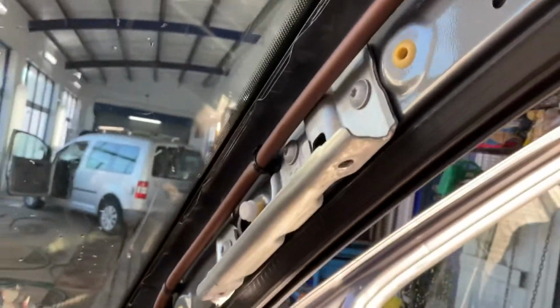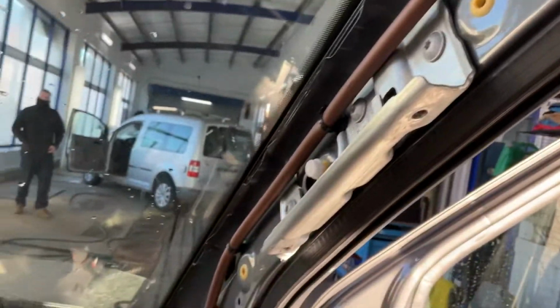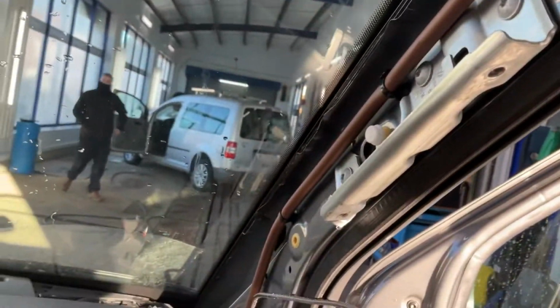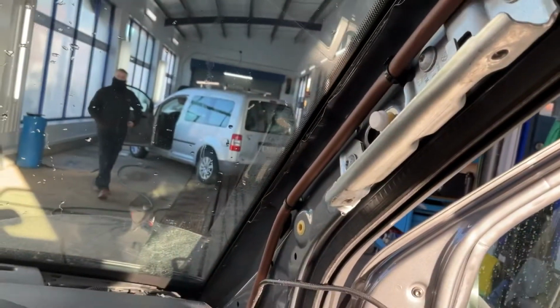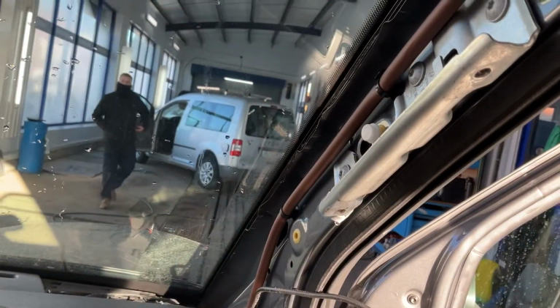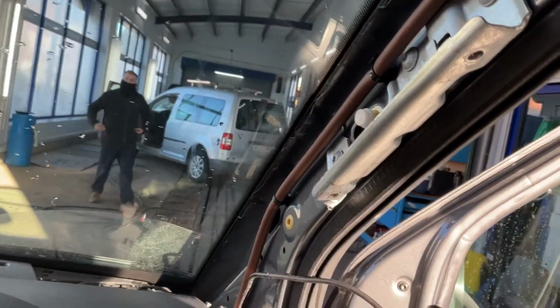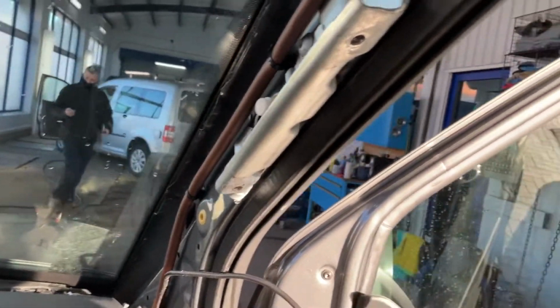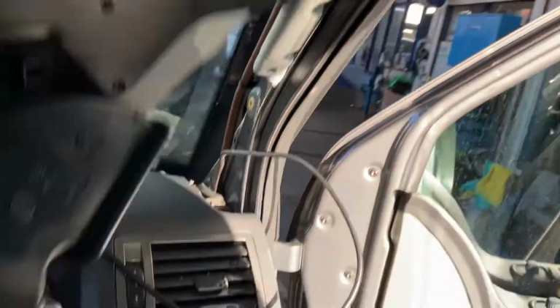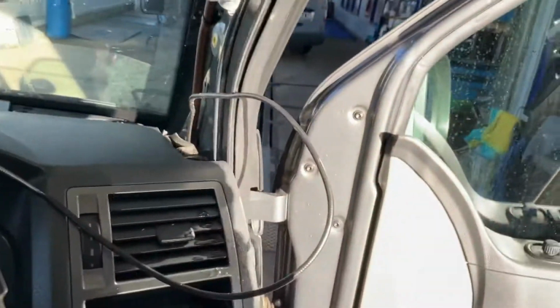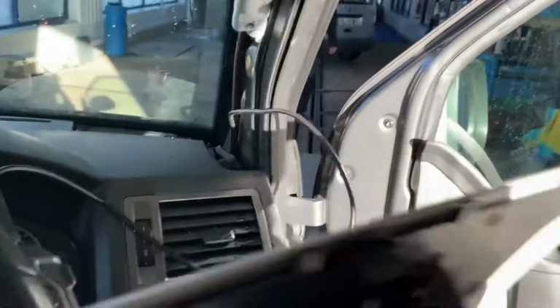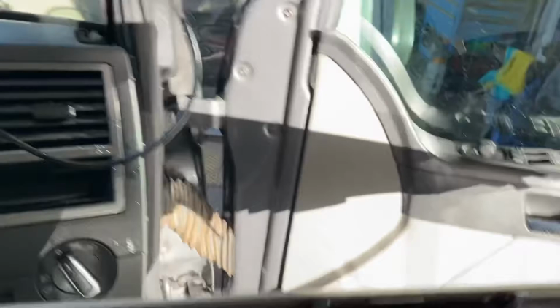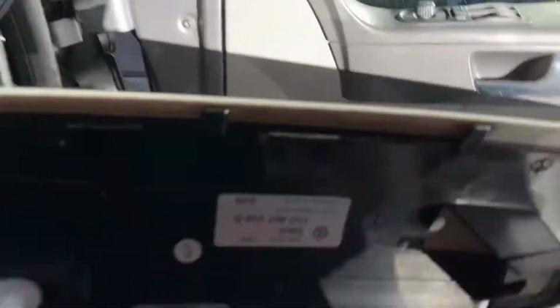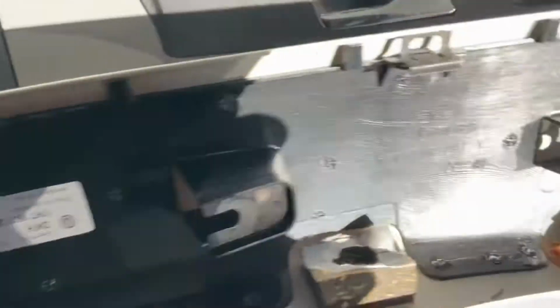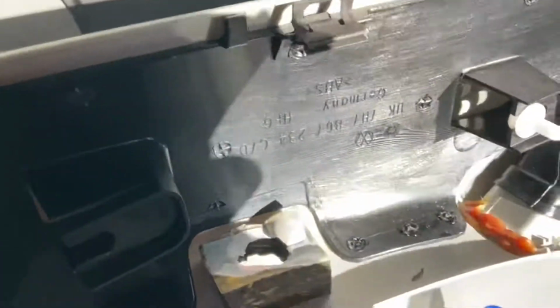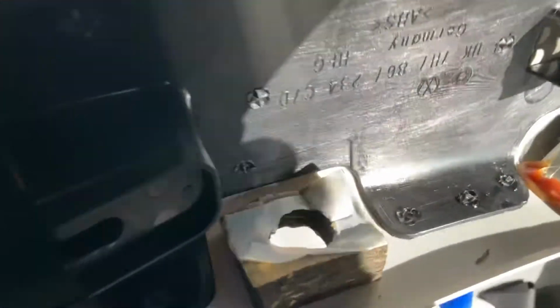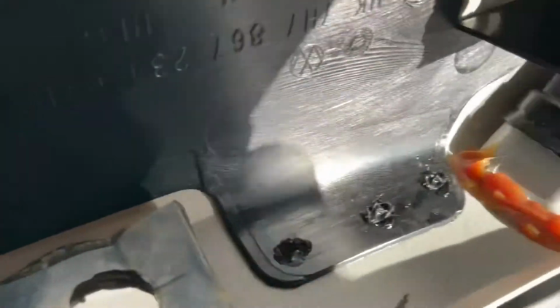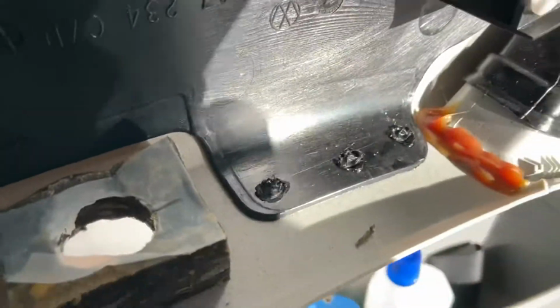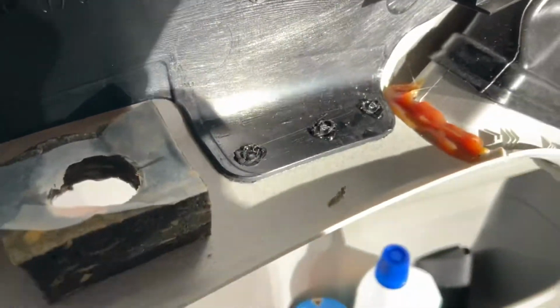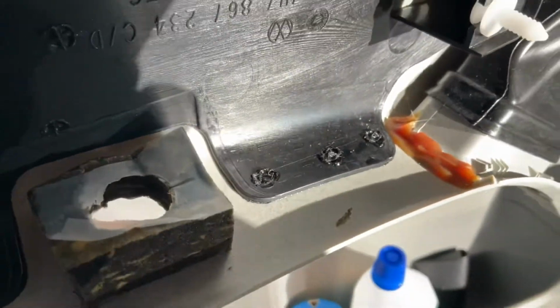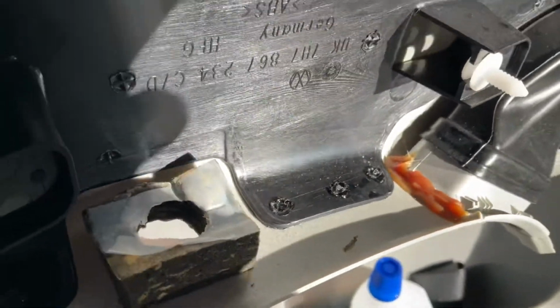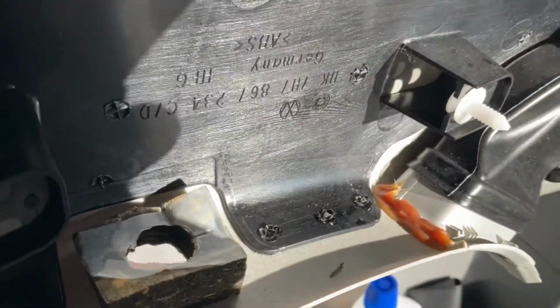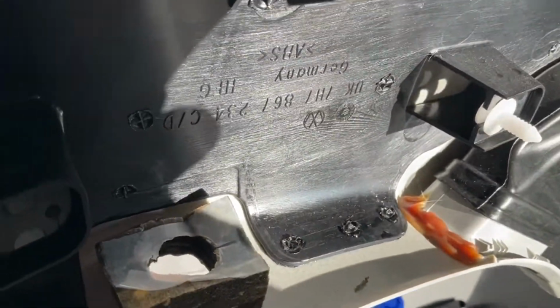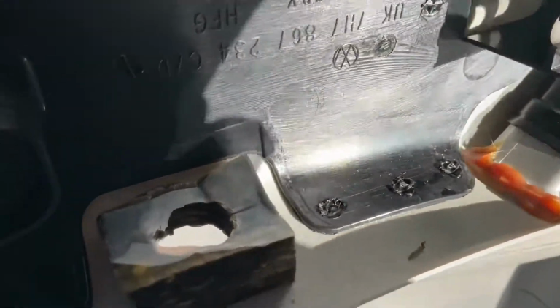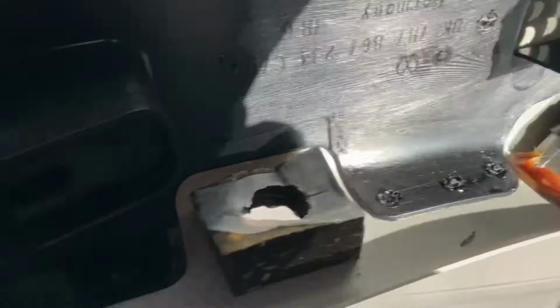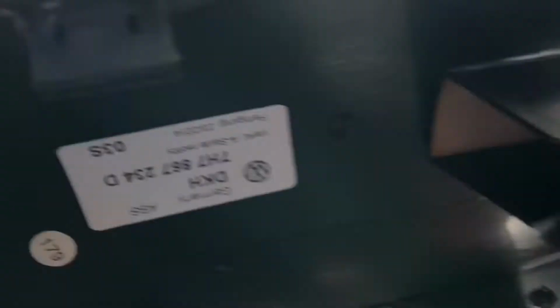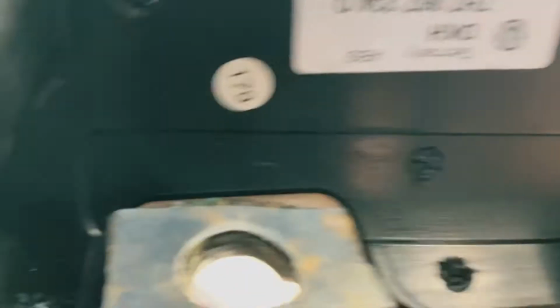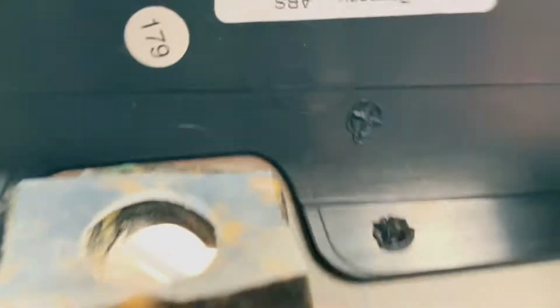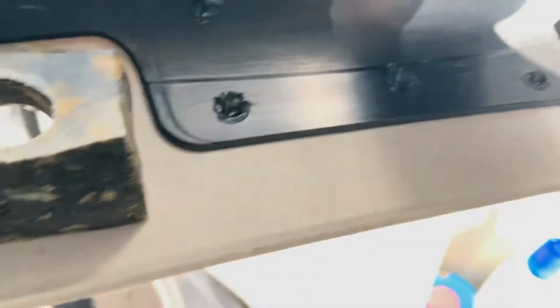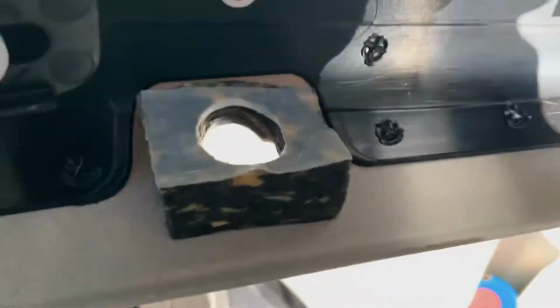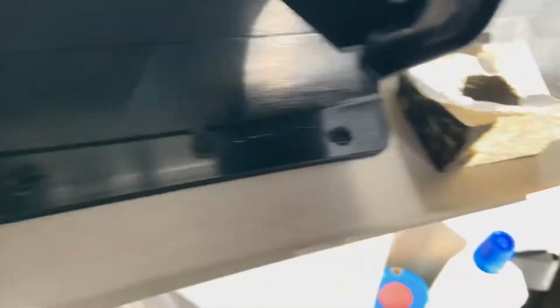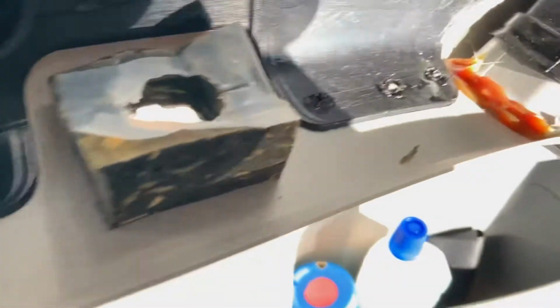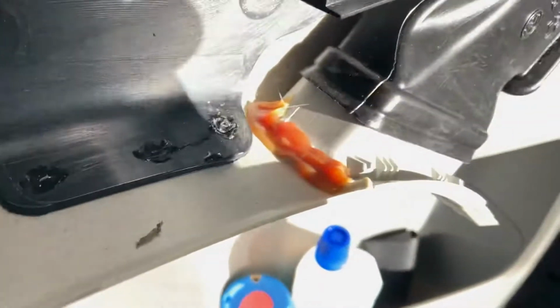Just to quickly show you on the A pillar as well — inside the A pillar we've got signs of water in there, so it's clearly using this section here as a slide.